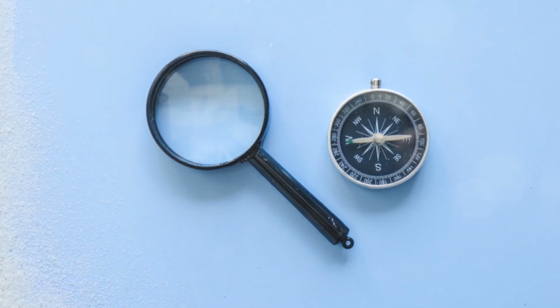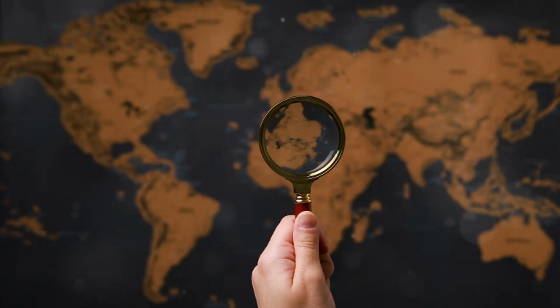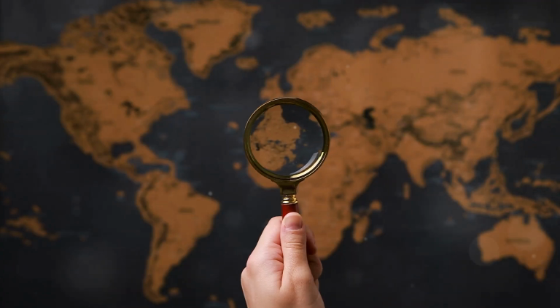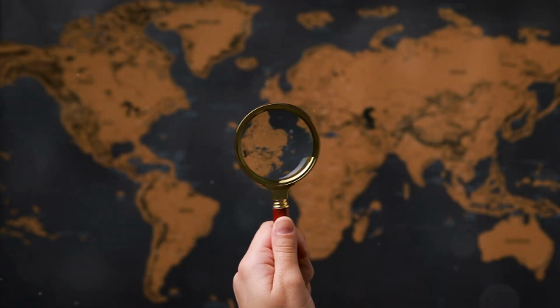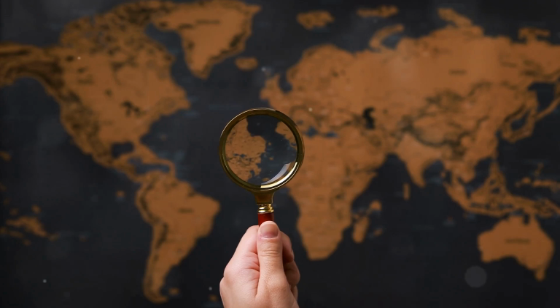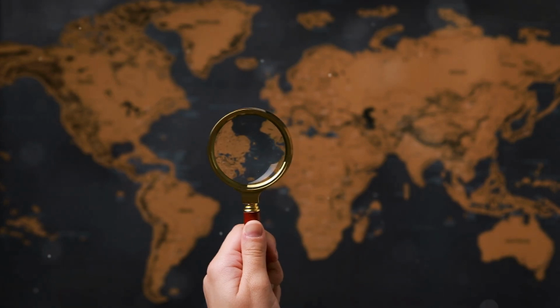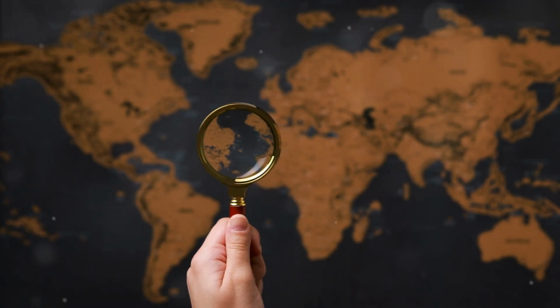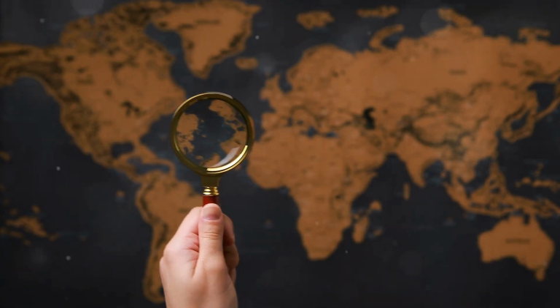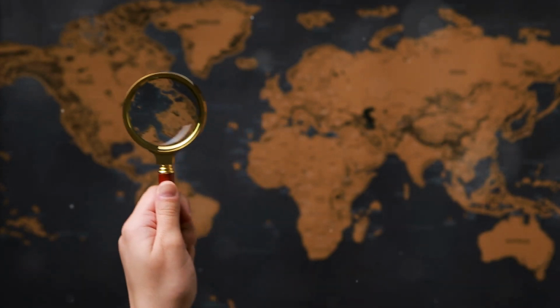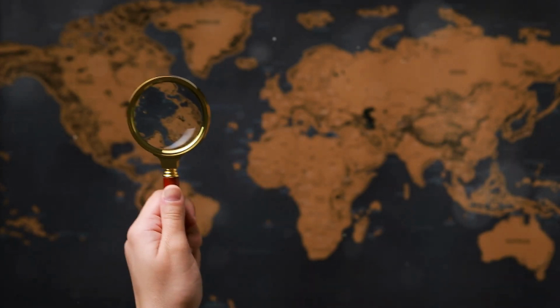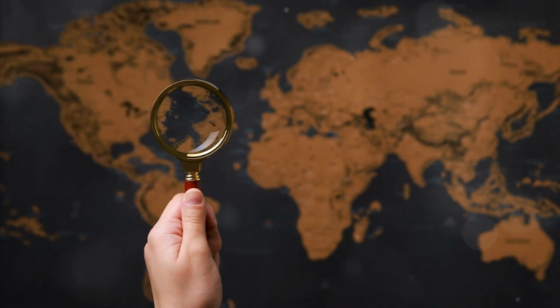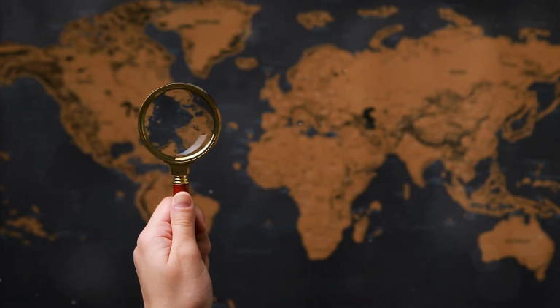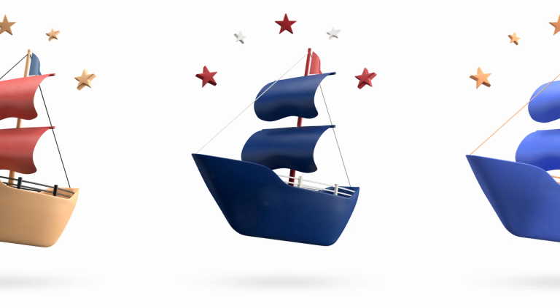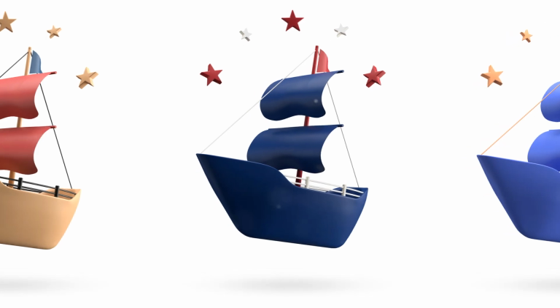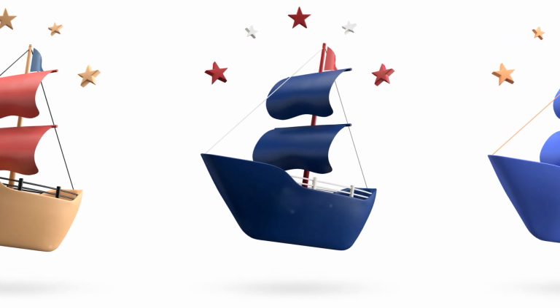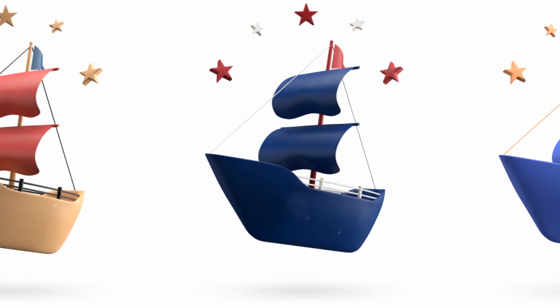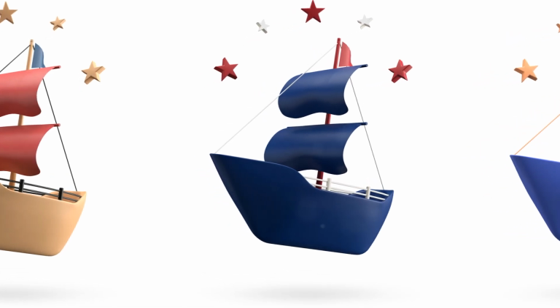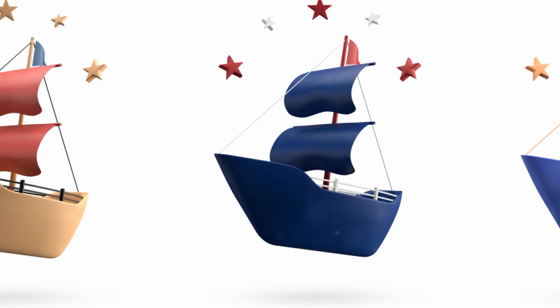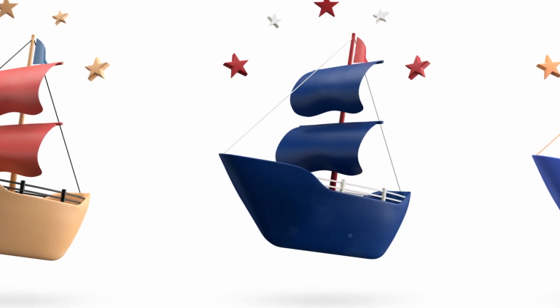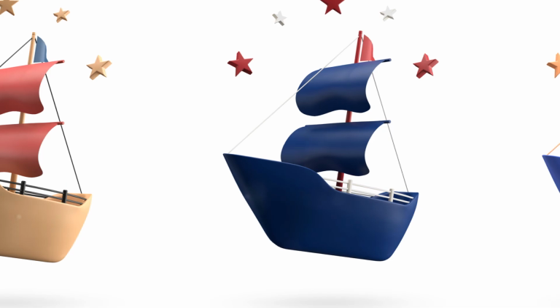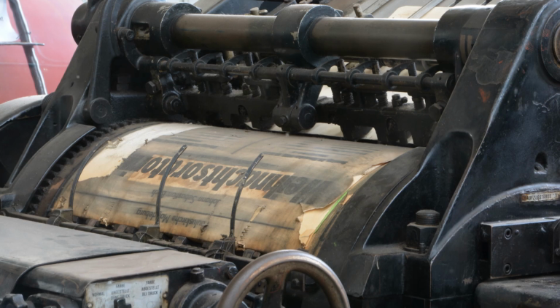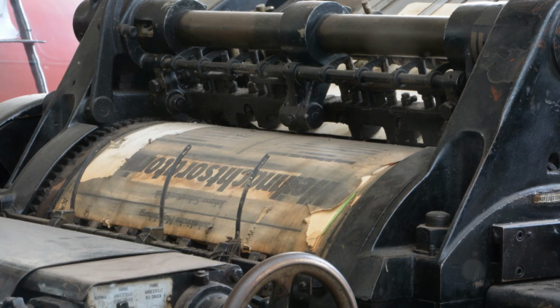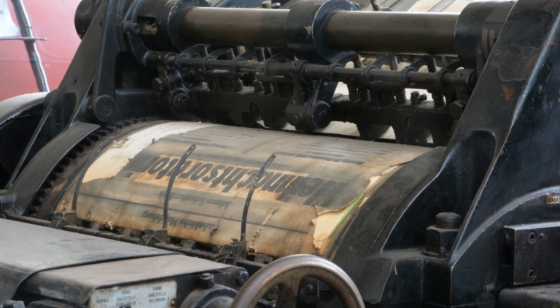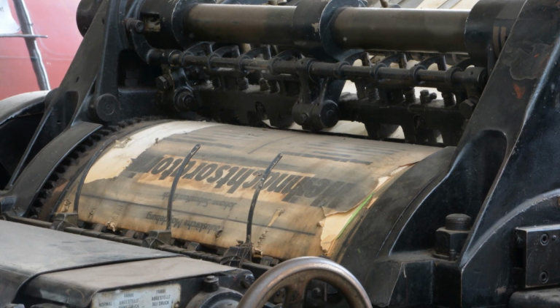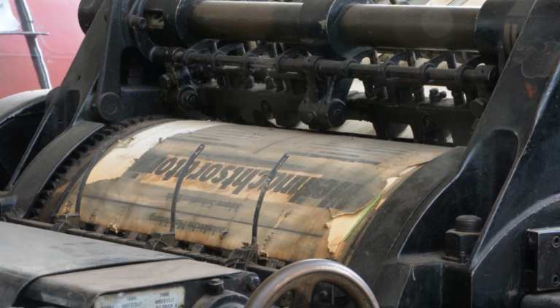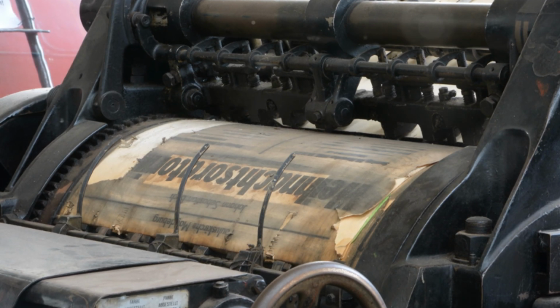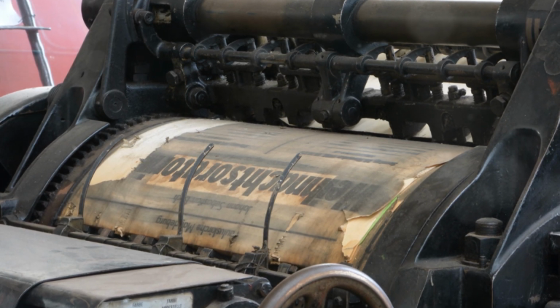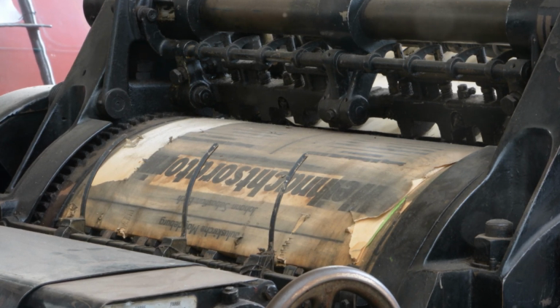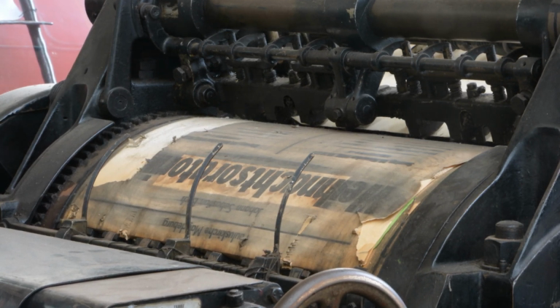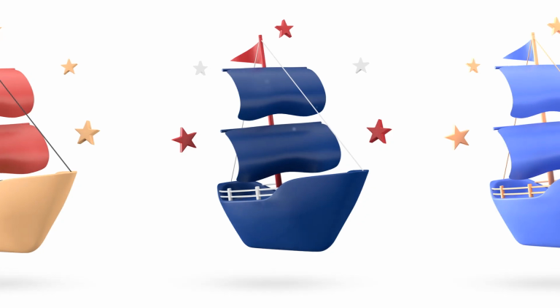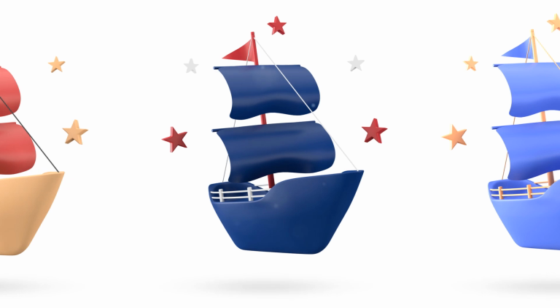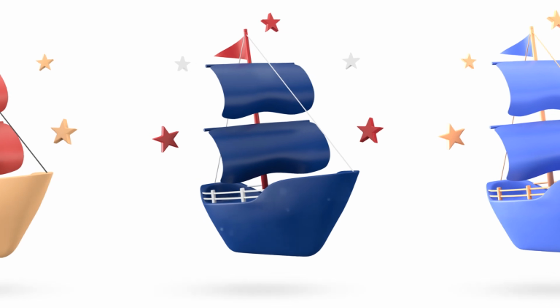But what good are ships and navigation tools without accurate maps? Enter cartography. The 15th and 16th centuries saw a dramatic improvement in mapmaking techniques. Thanks to the printing press, maps could be reproduced and shared more widely than ever before.